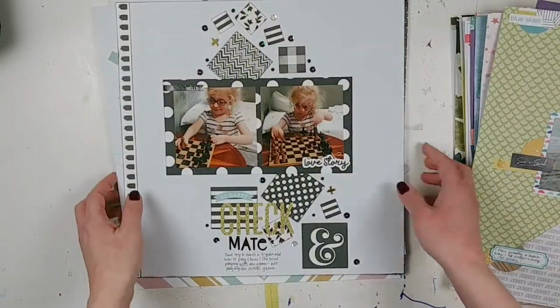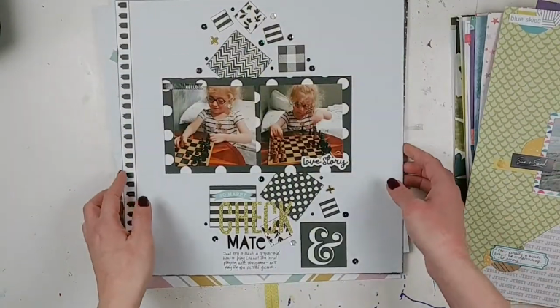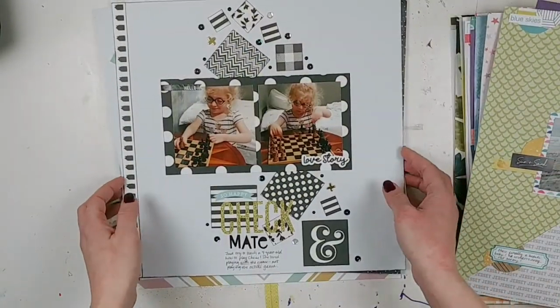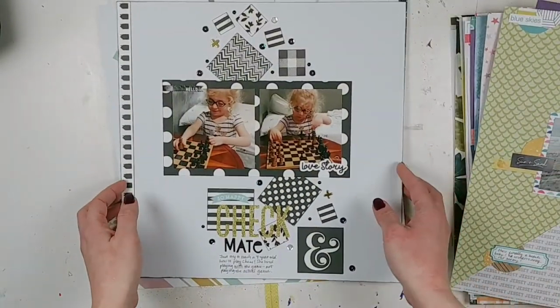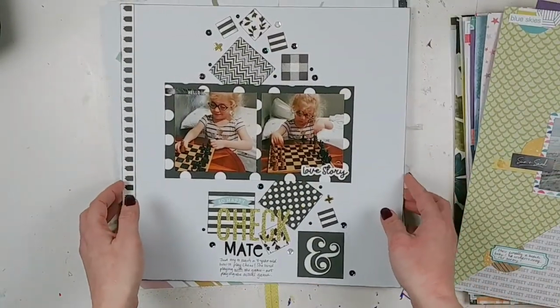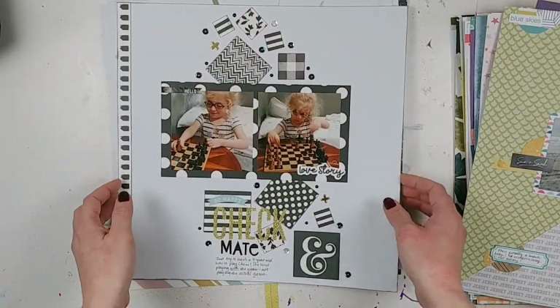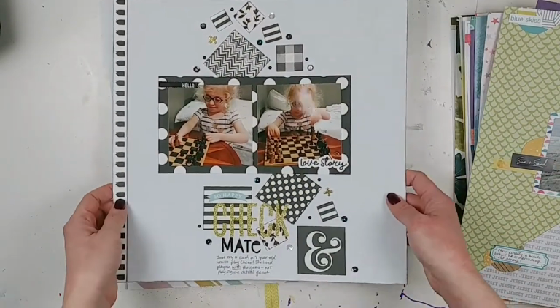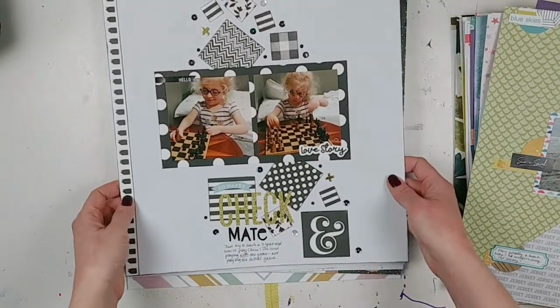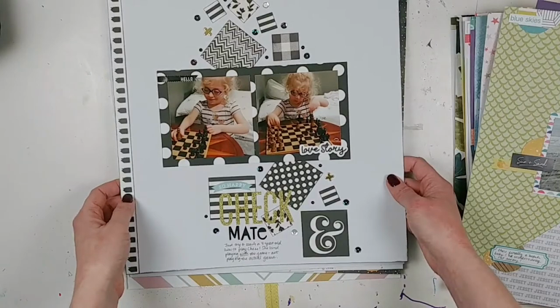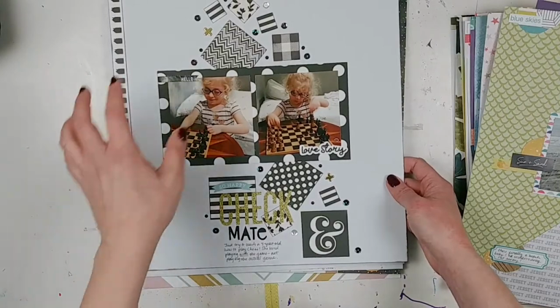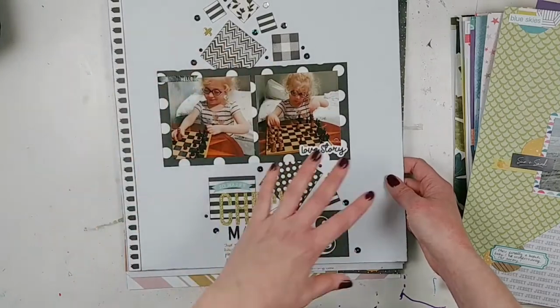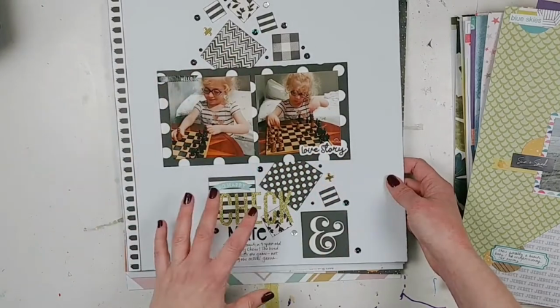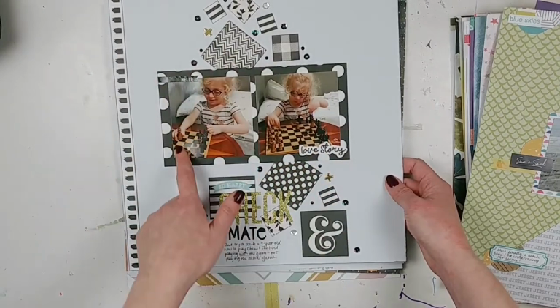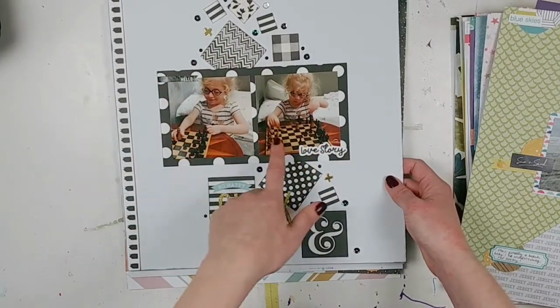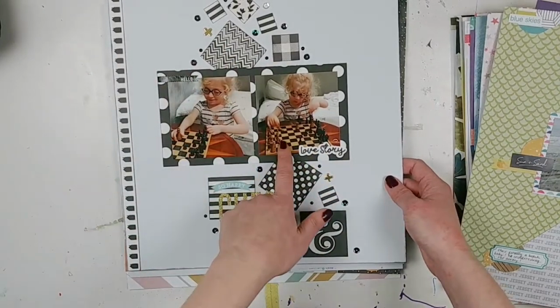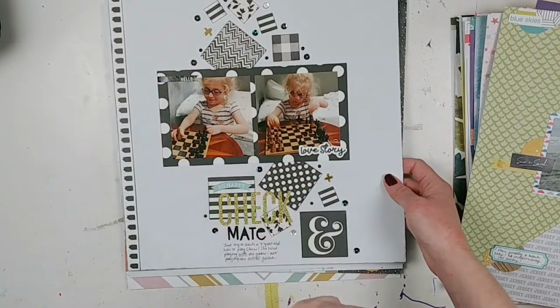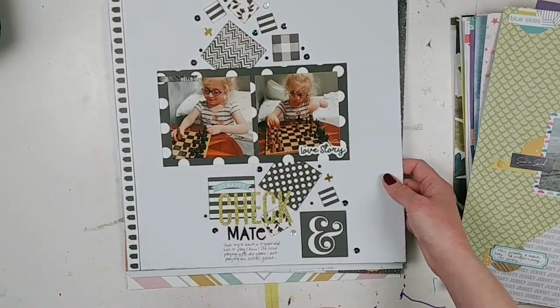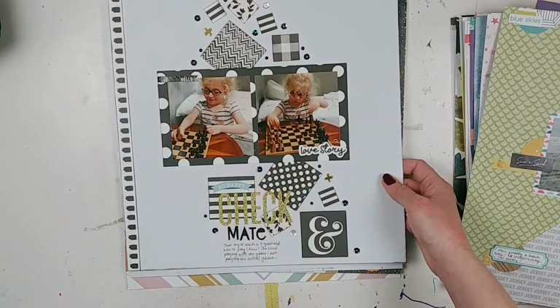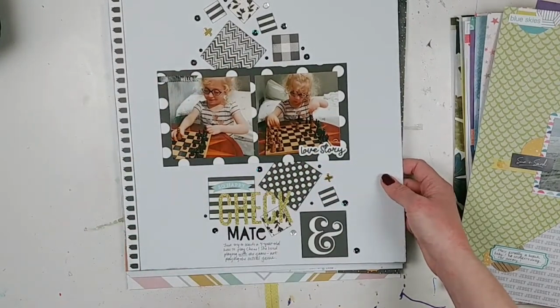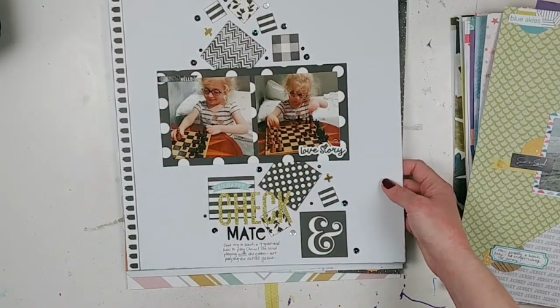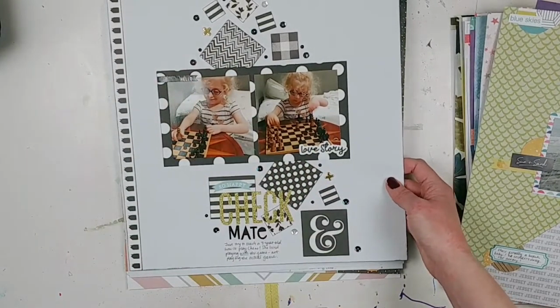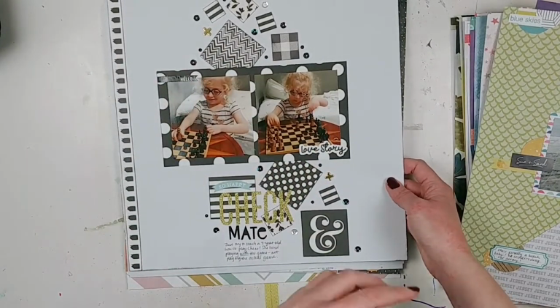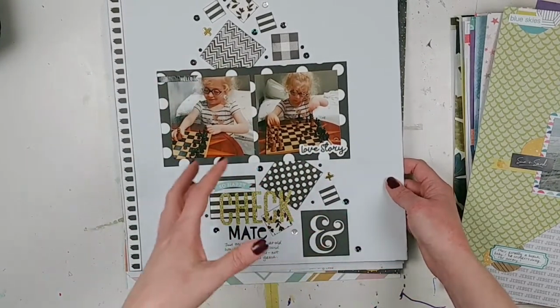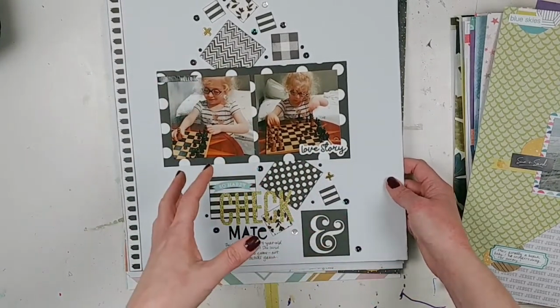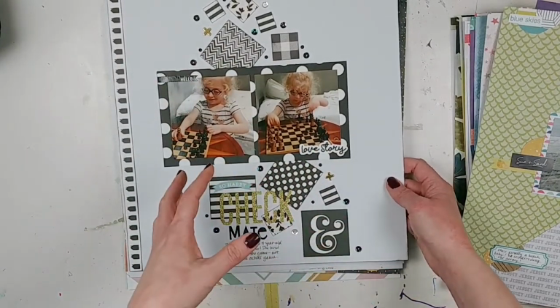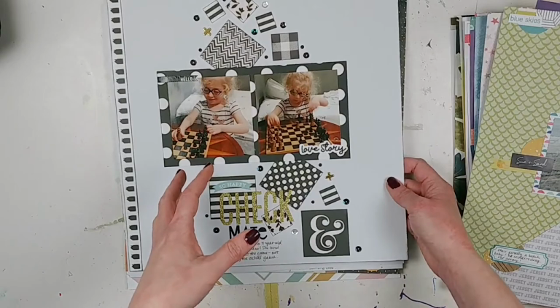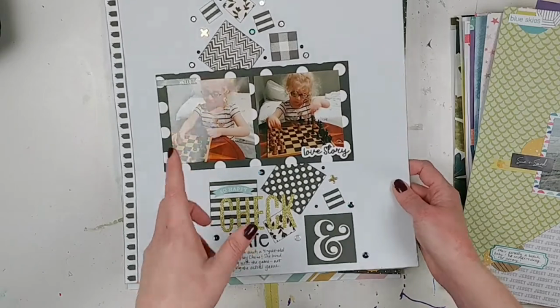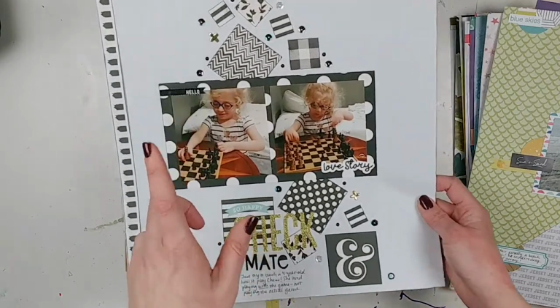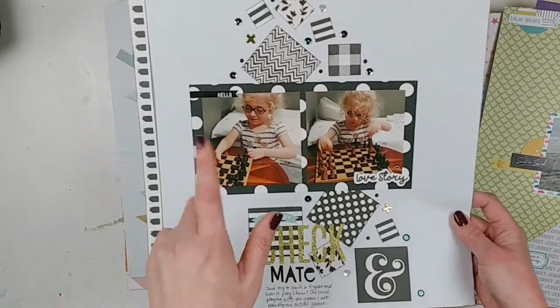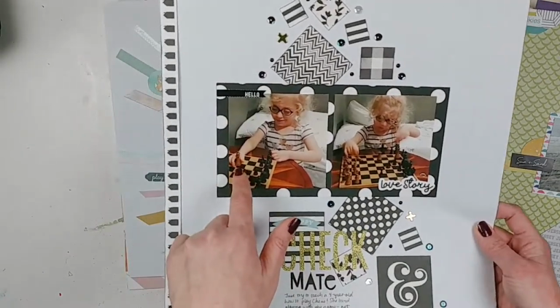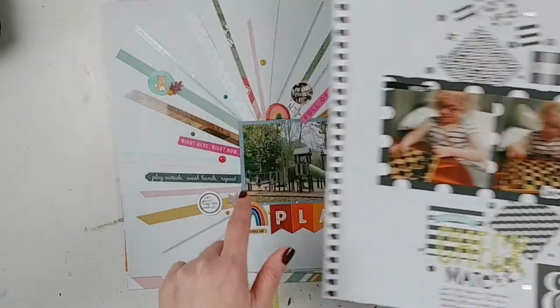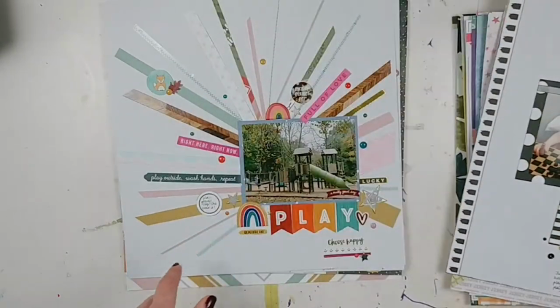This one I did for a Paper Issues challenge as well — kept it all black and white to go with the chessboard that's in the photos. I think I have a process video for this, so definitely check that out.